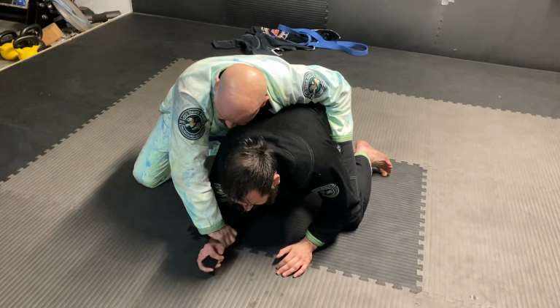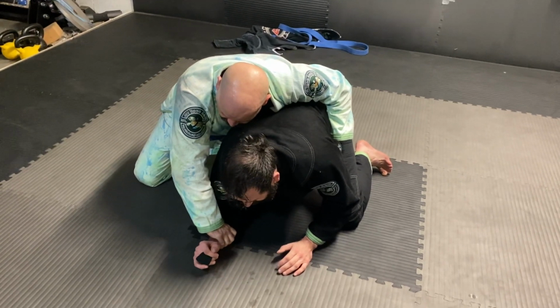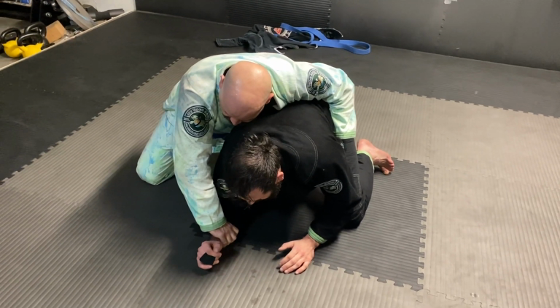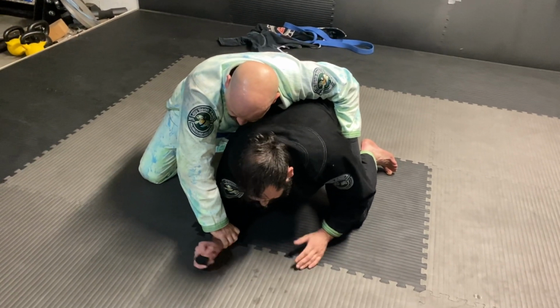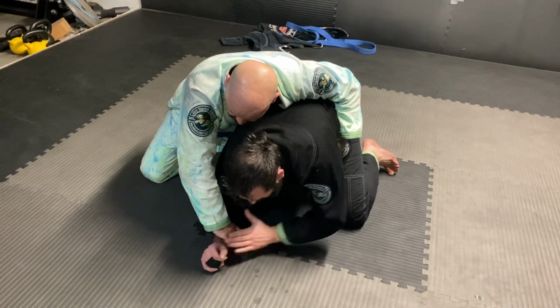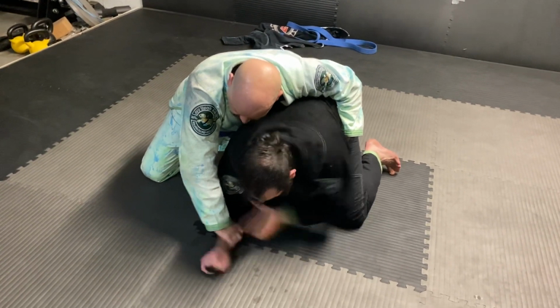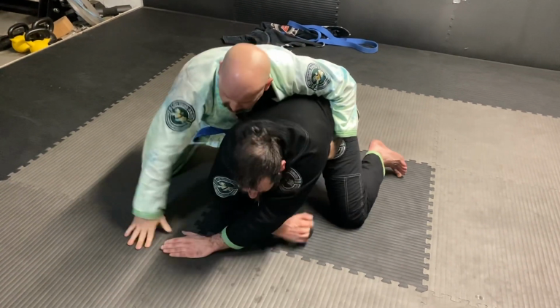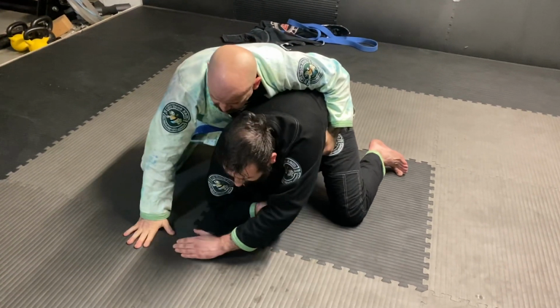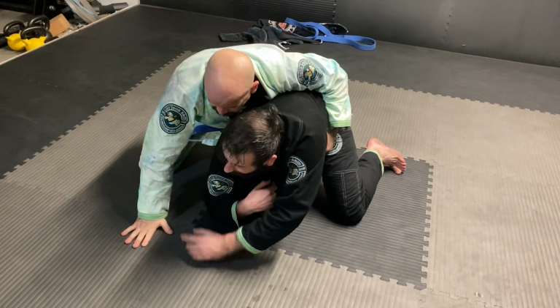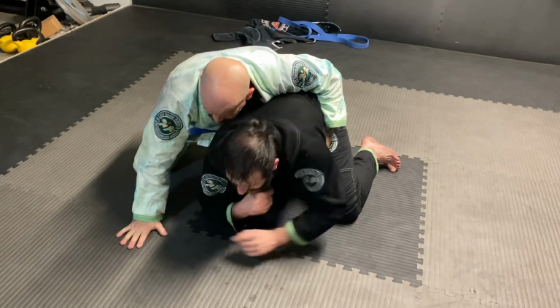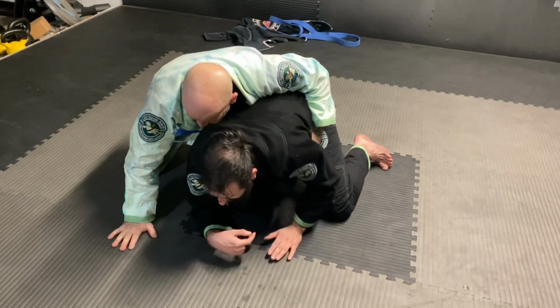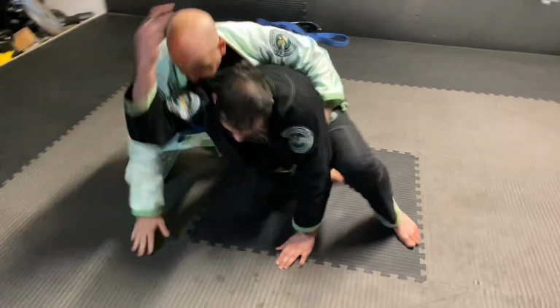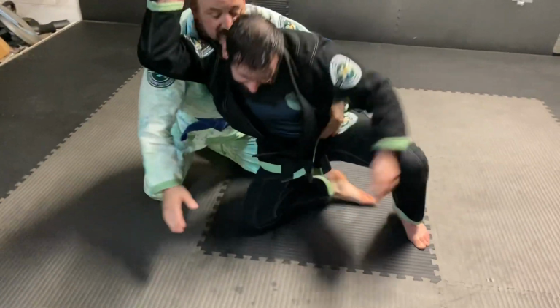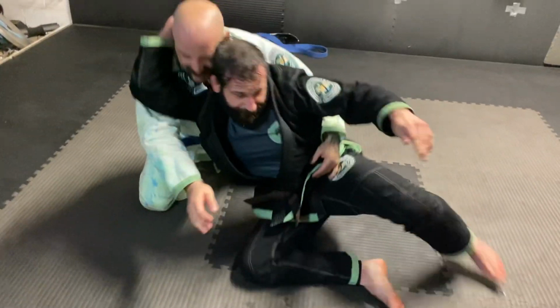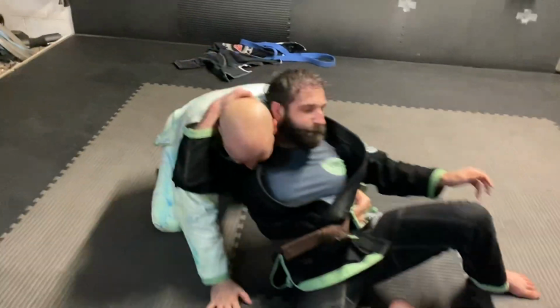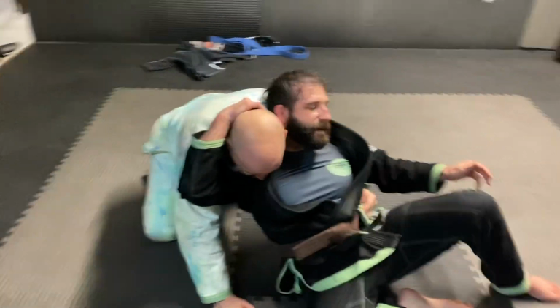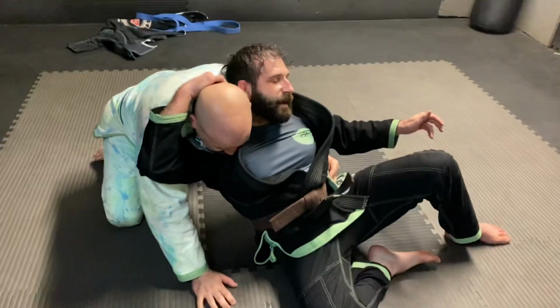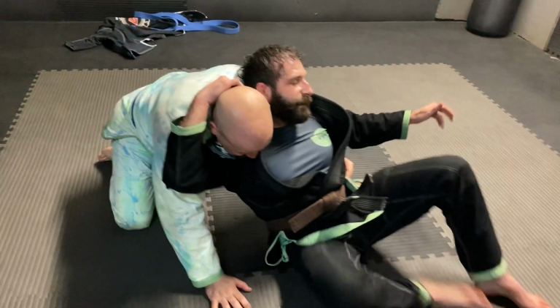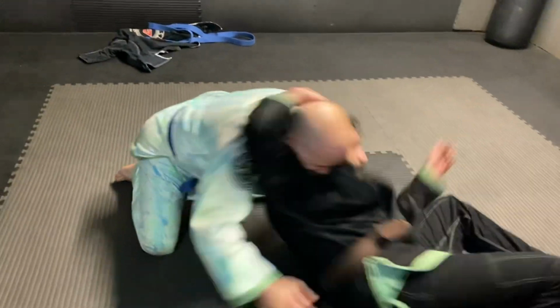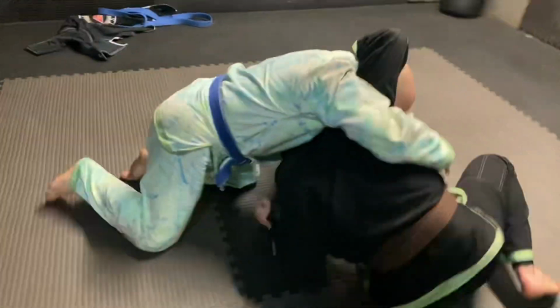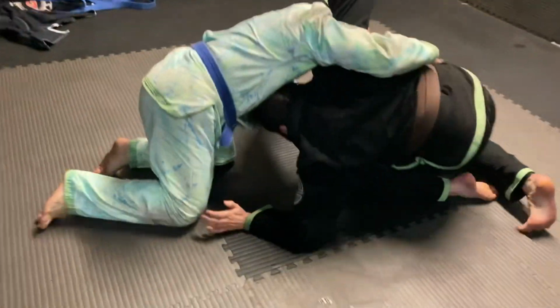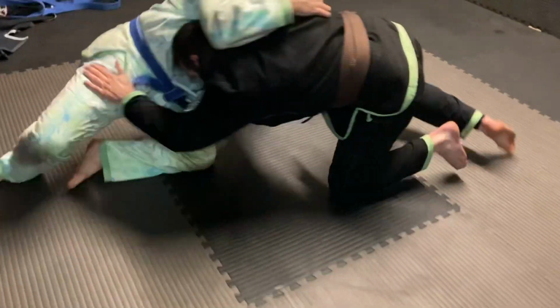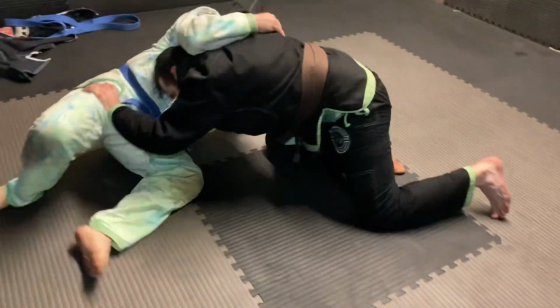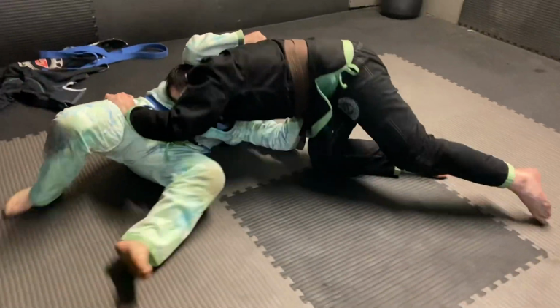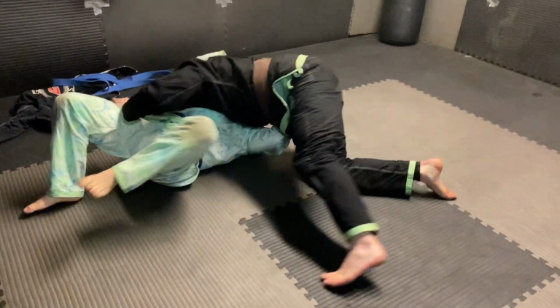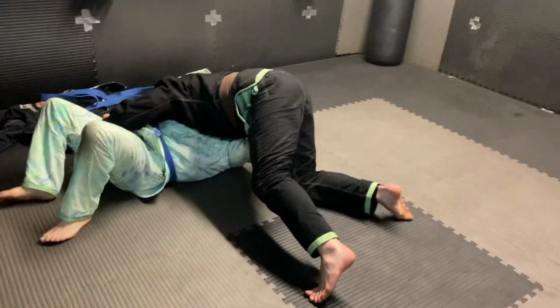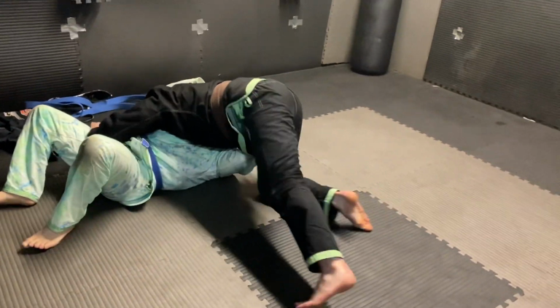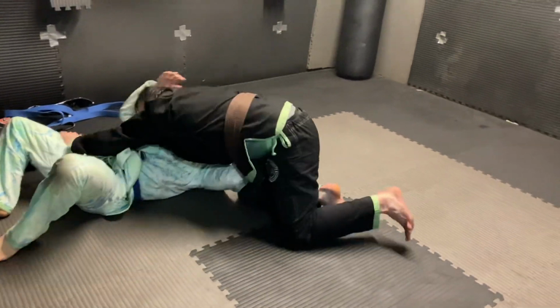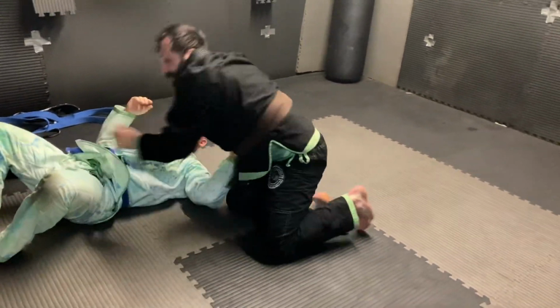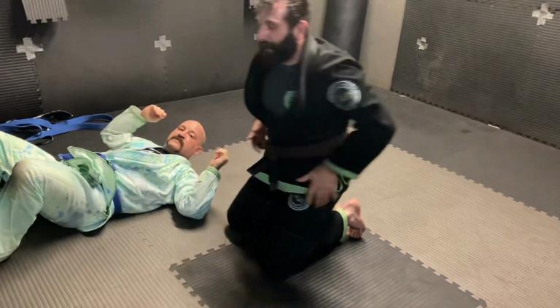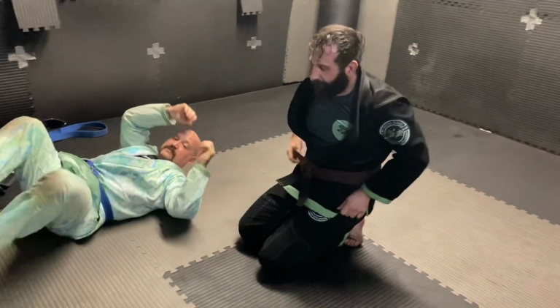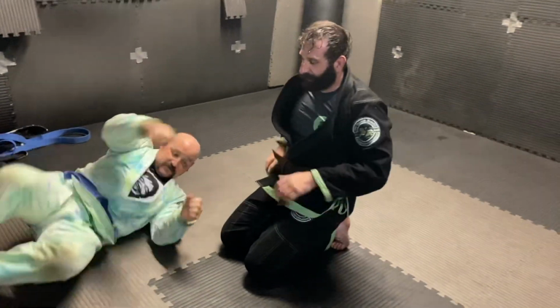I don't care how you do this, but get the wrist free. I like going elbow out and pushing. See his head? Grab it here, and drop it.